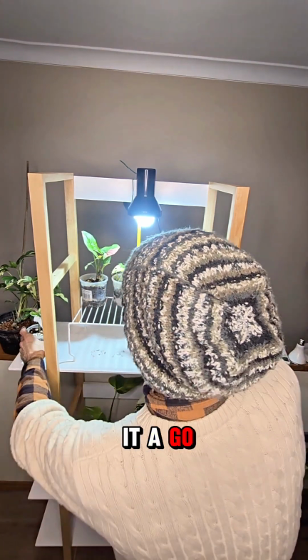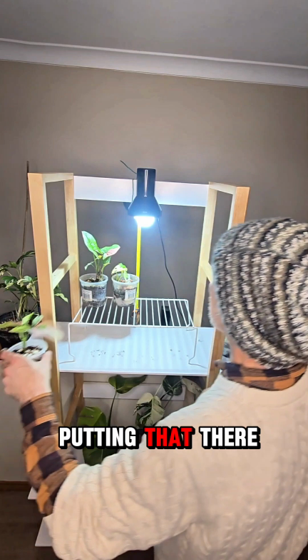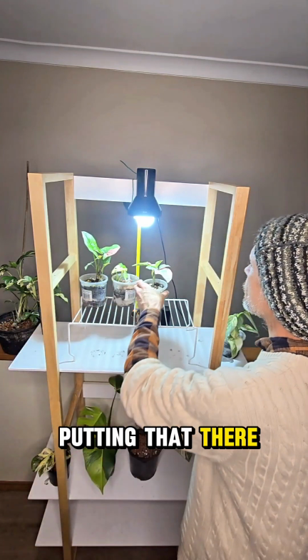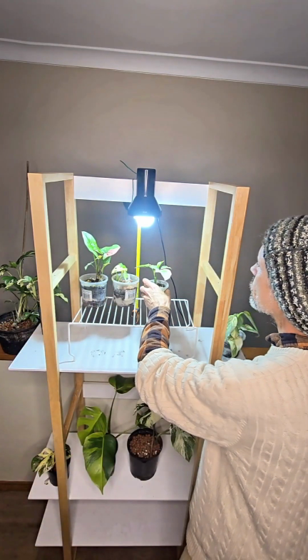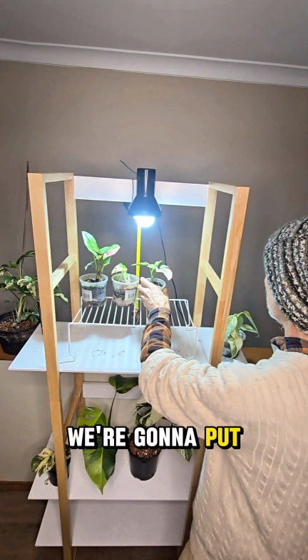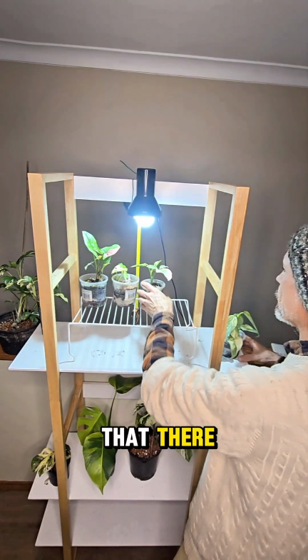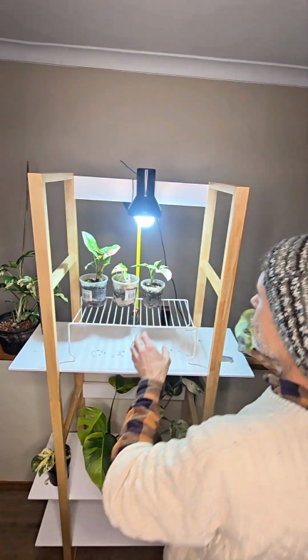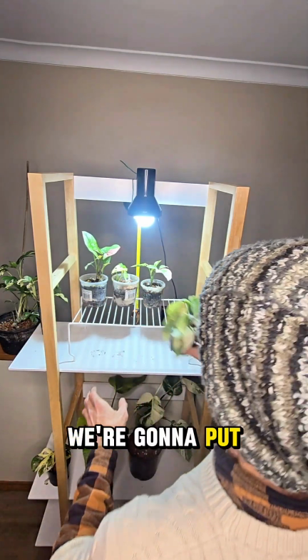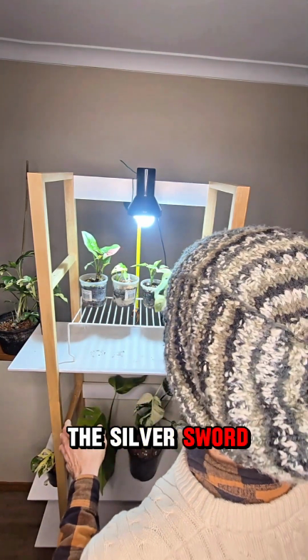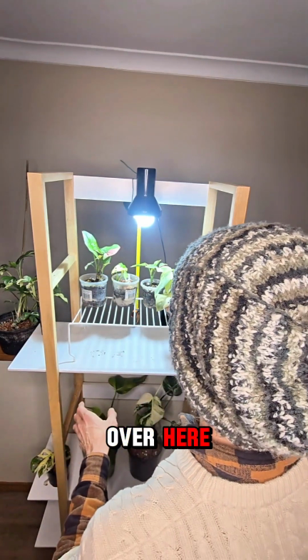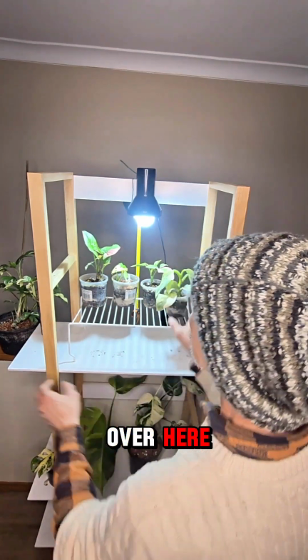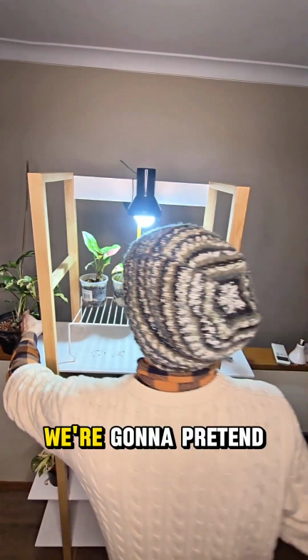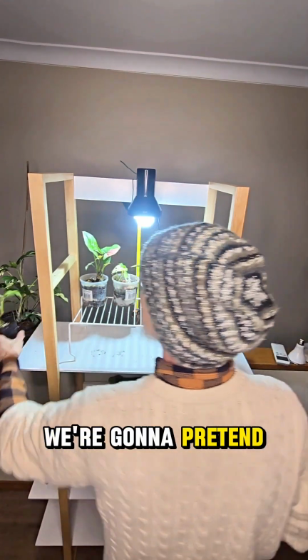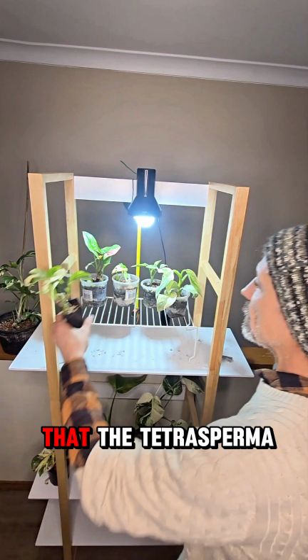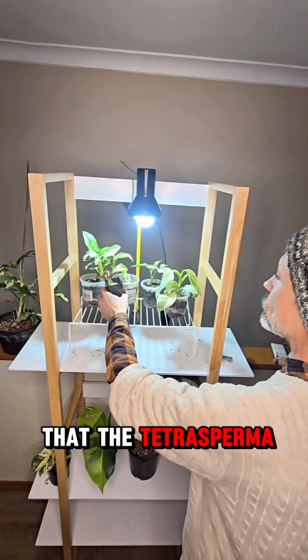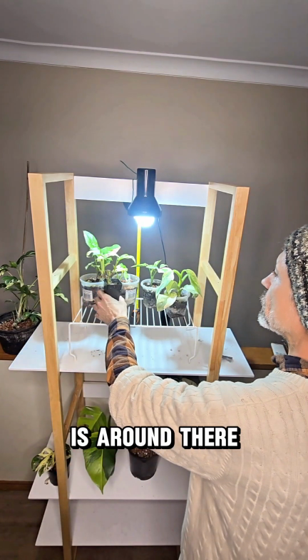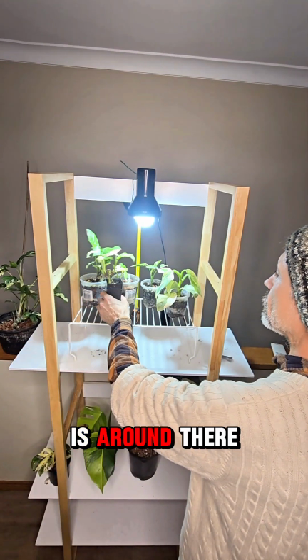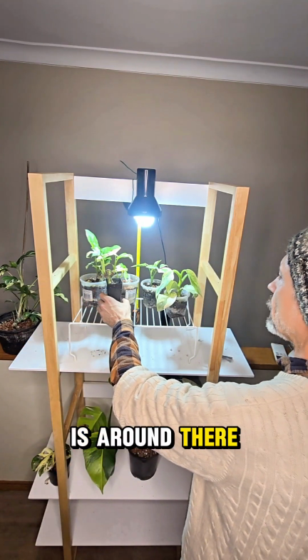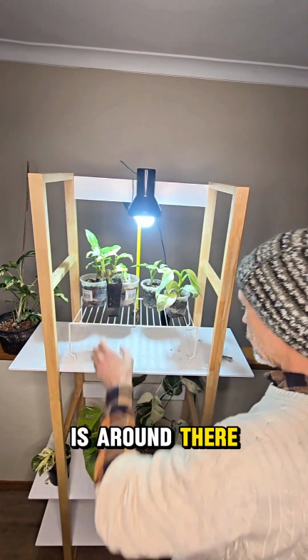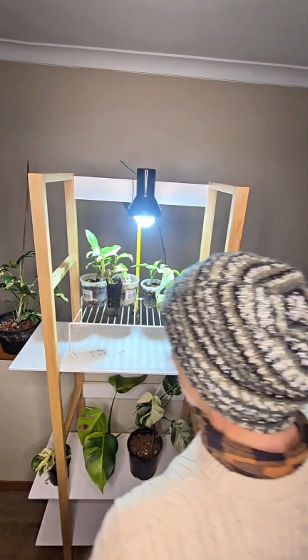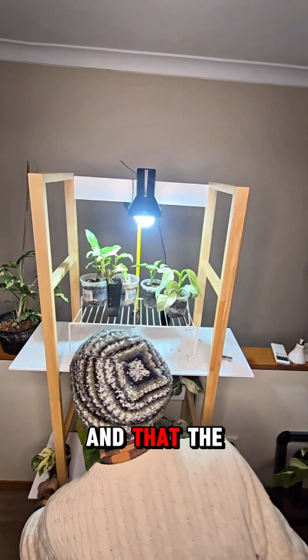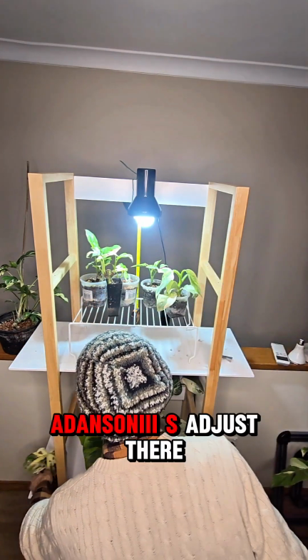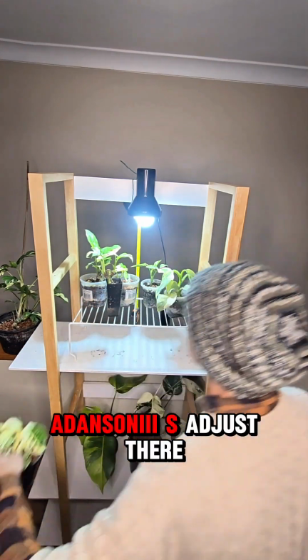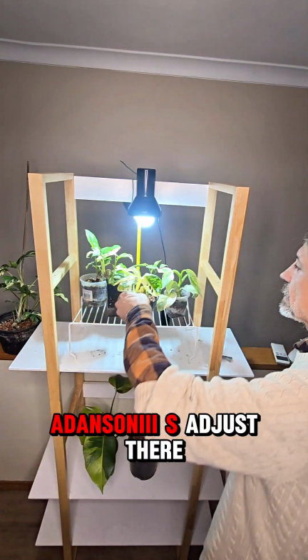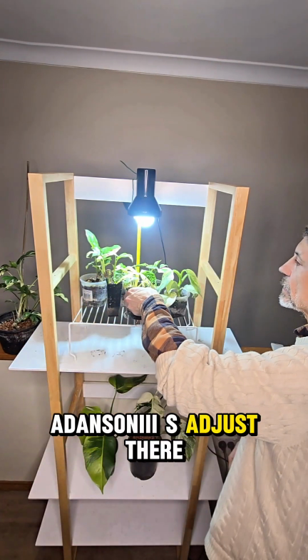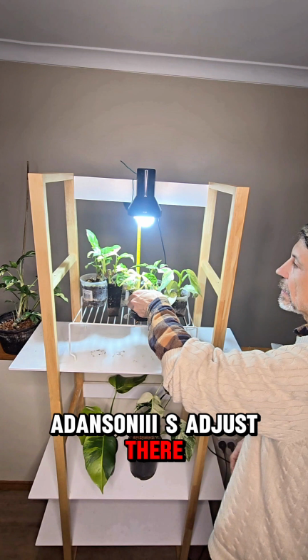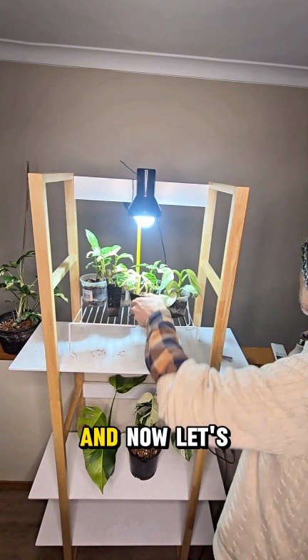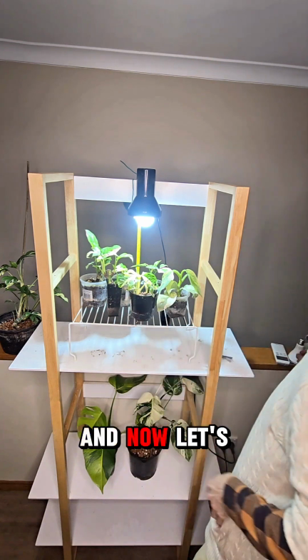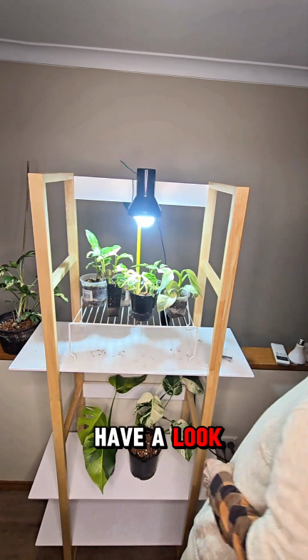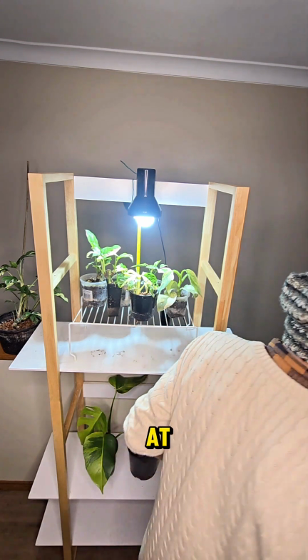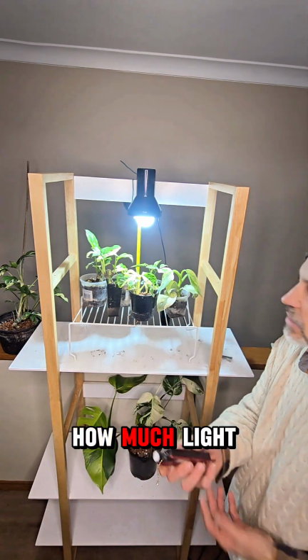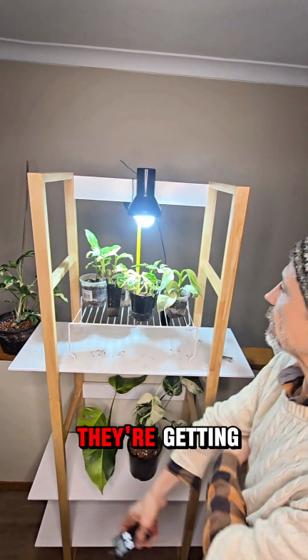We're putting that there, and the silver sword over here. We're going to pretend the tephrosperma is around there and the Adansonii is just there. Now let's have a look at how much light they're getting.